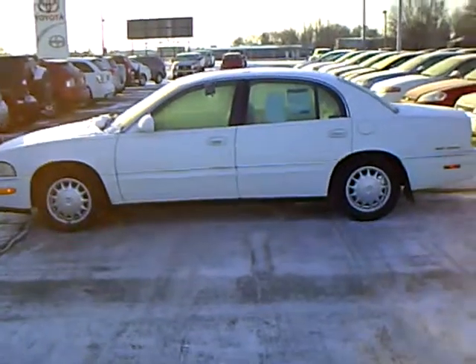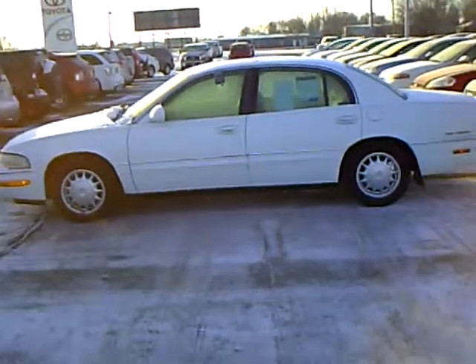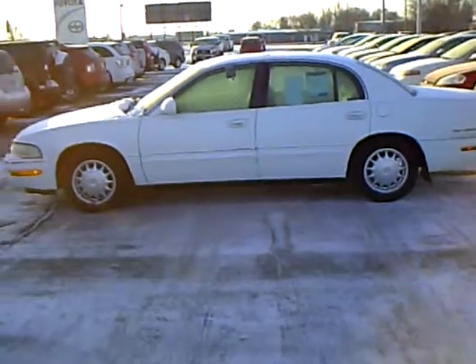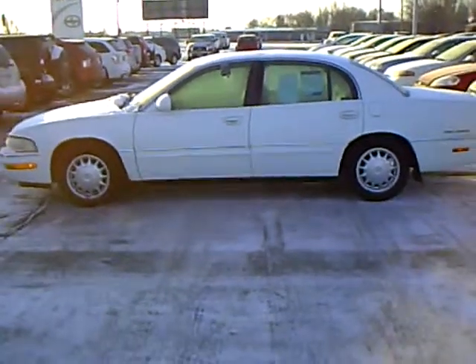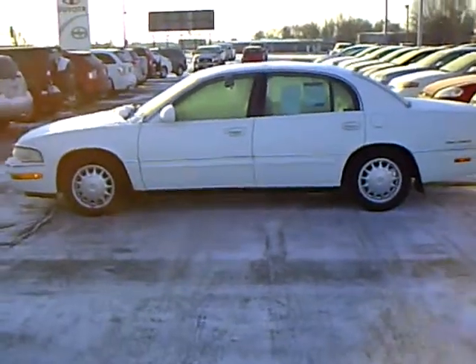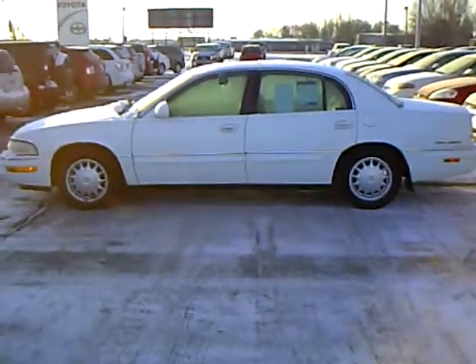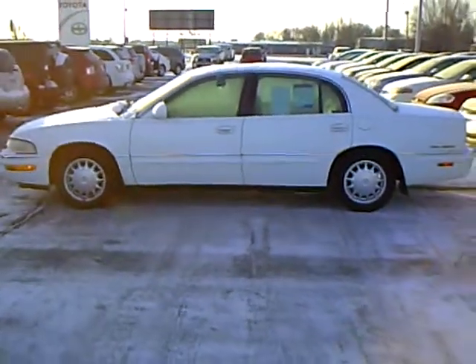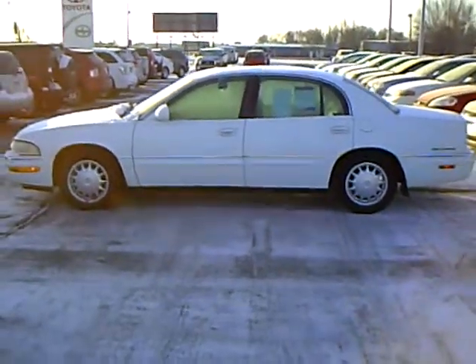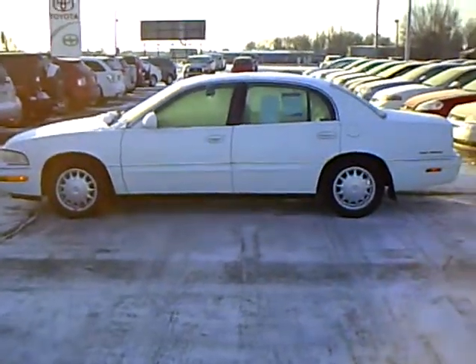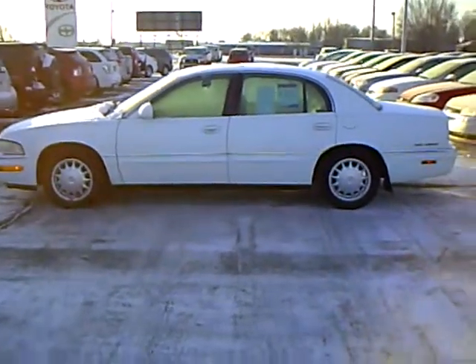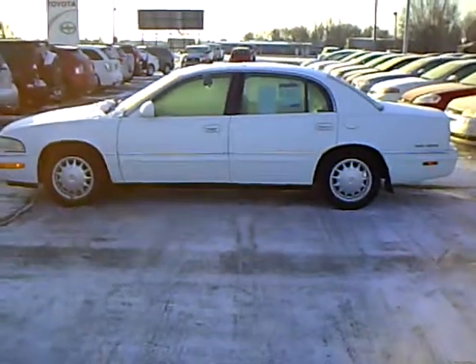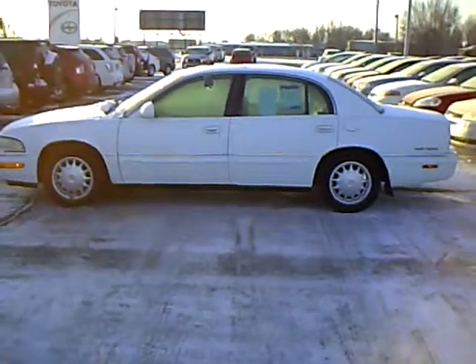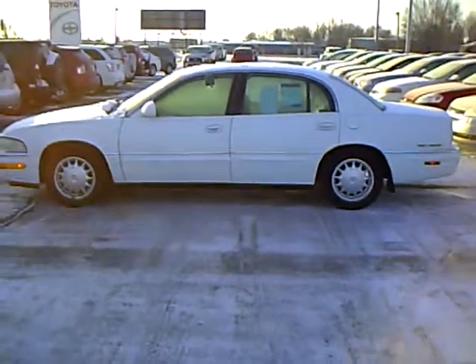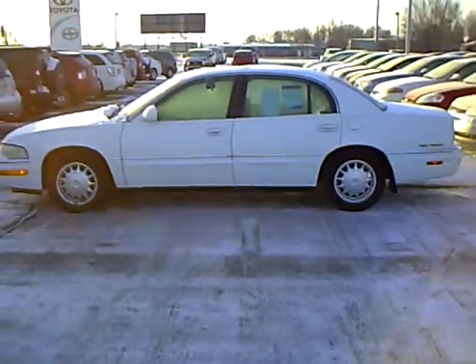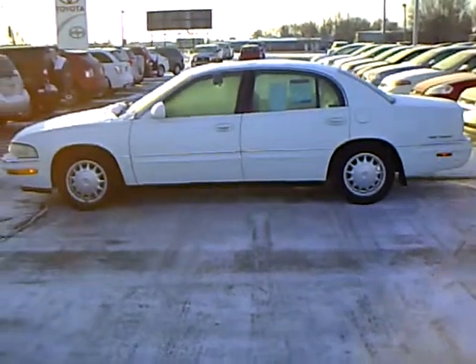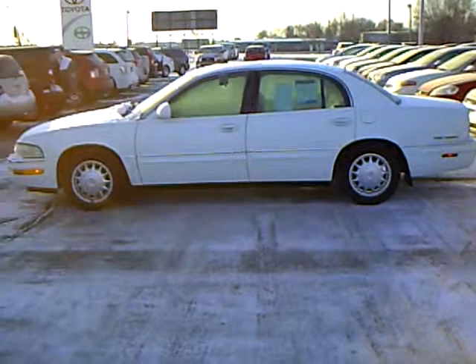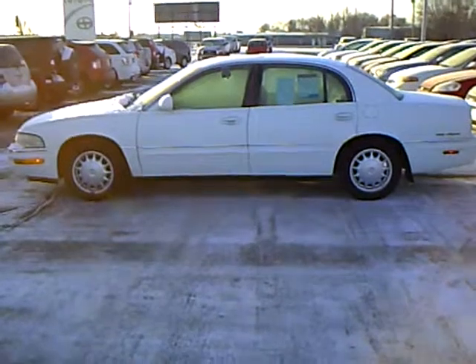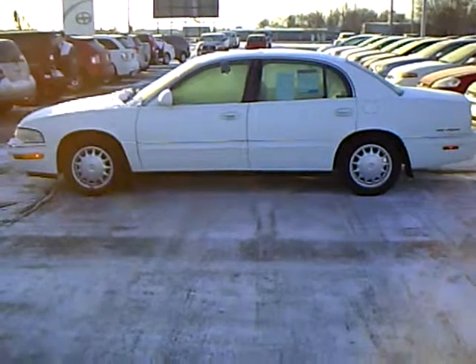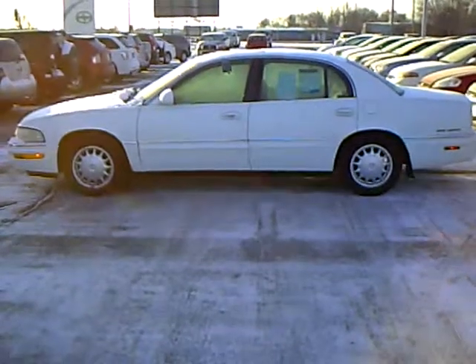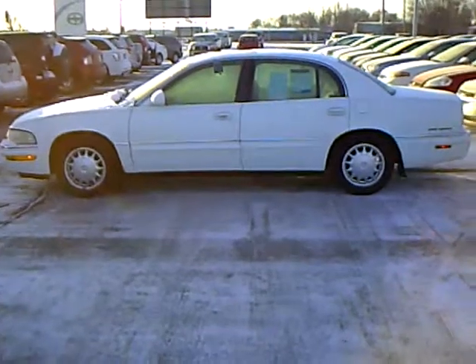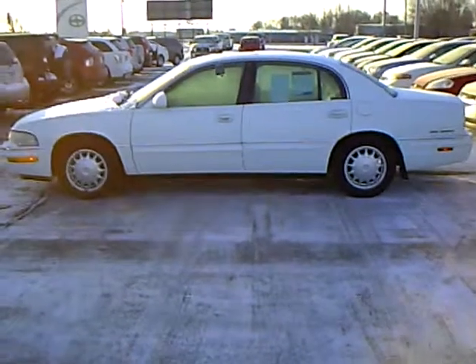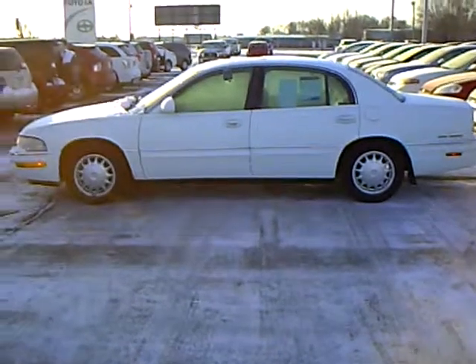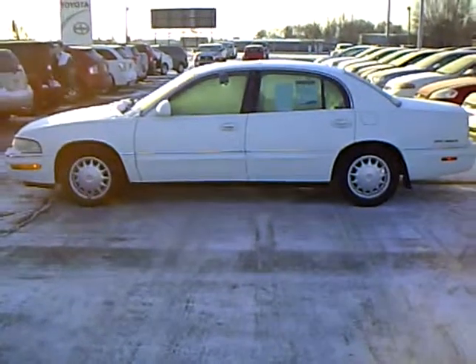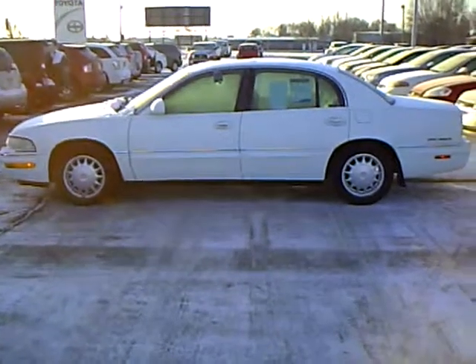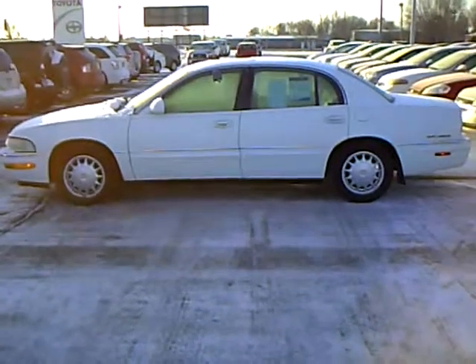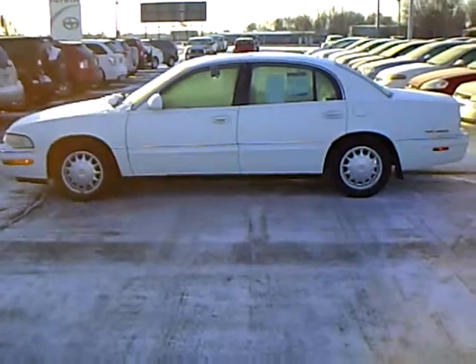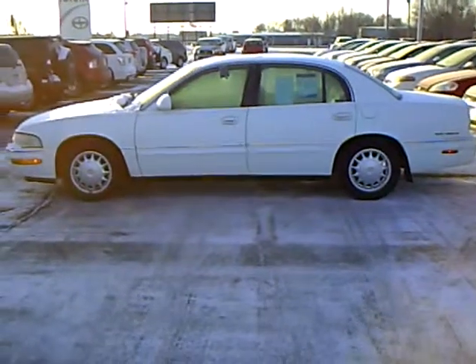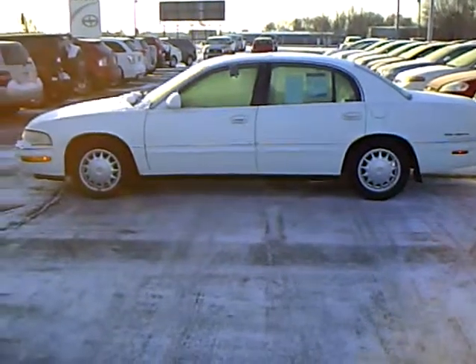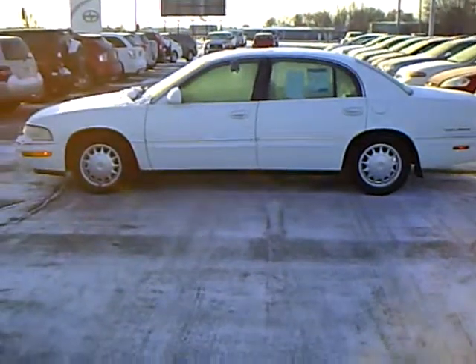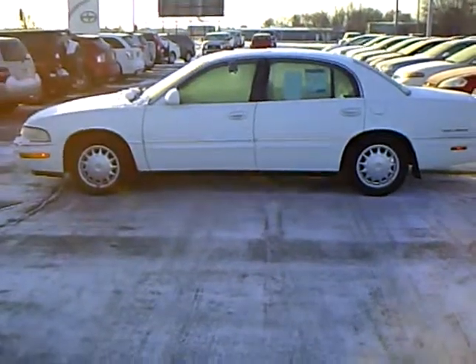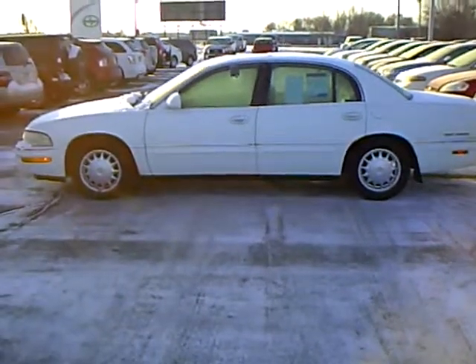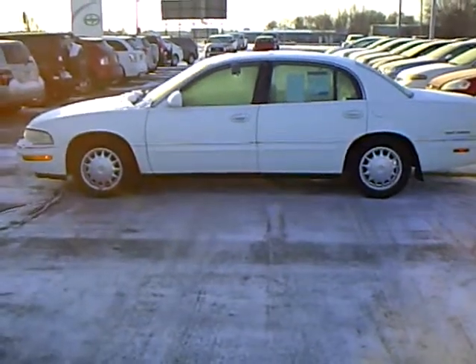Hi, my name is Ralph Rasmussen. I'm with Mills Auto Center in Willmar, Minnesota. And right here we have a 1998 Buick Park Avenue.